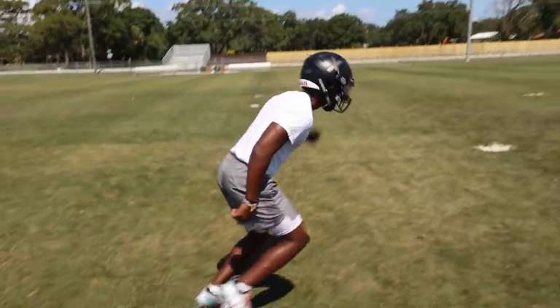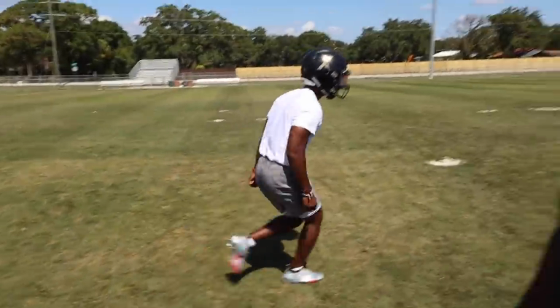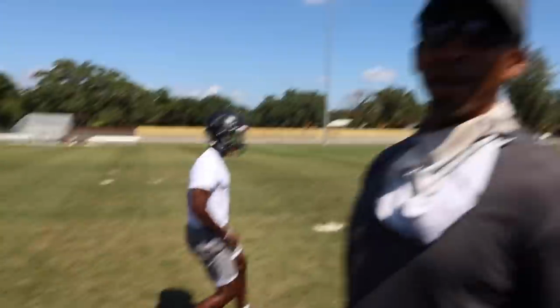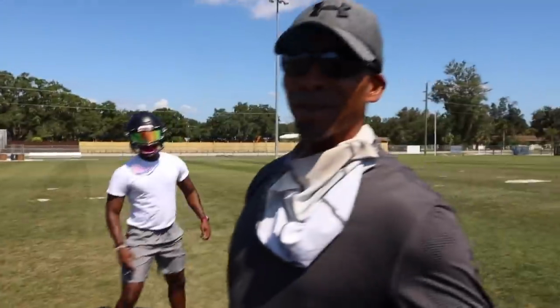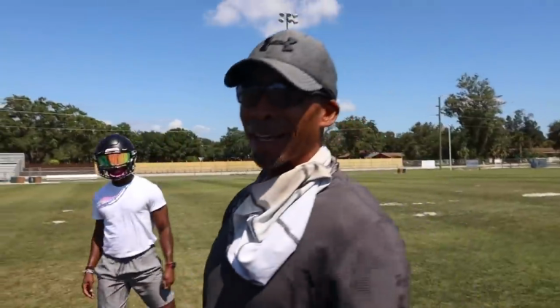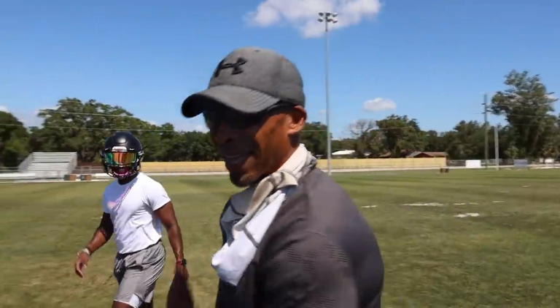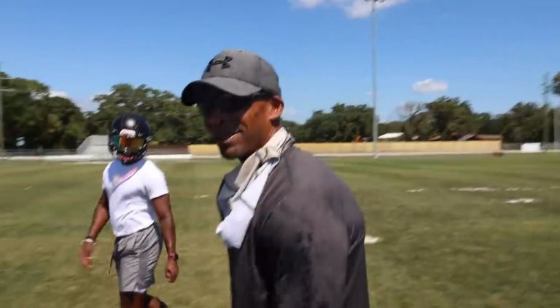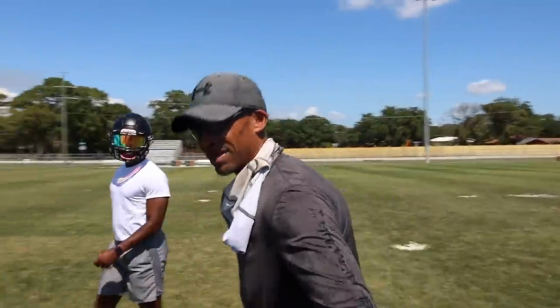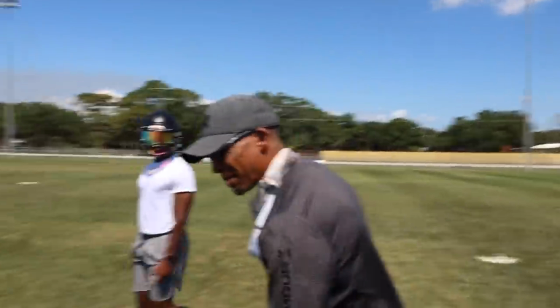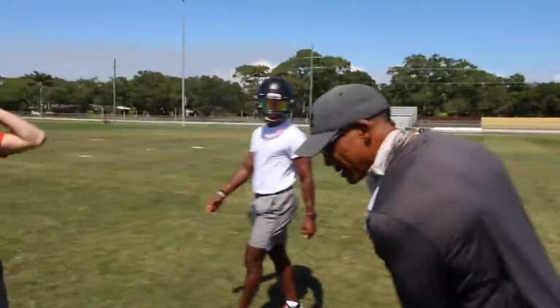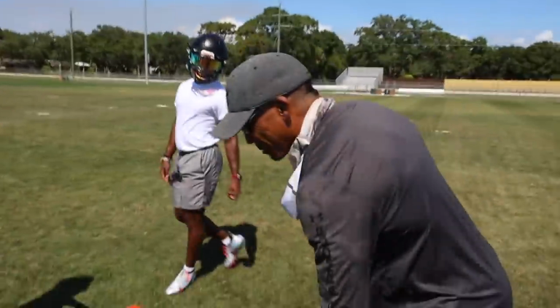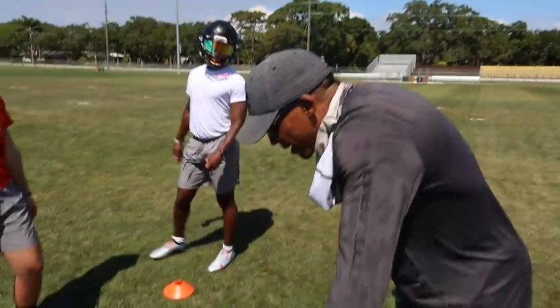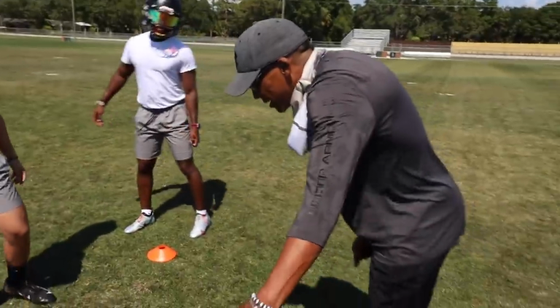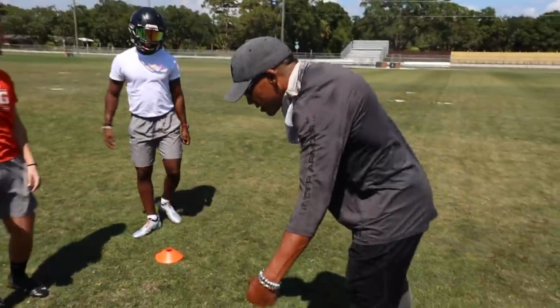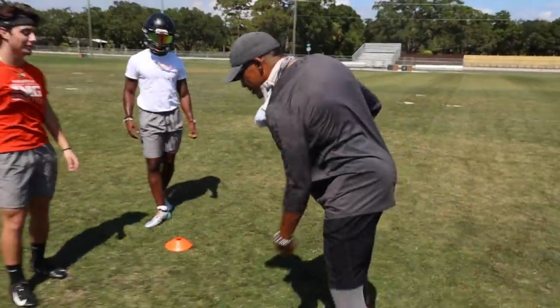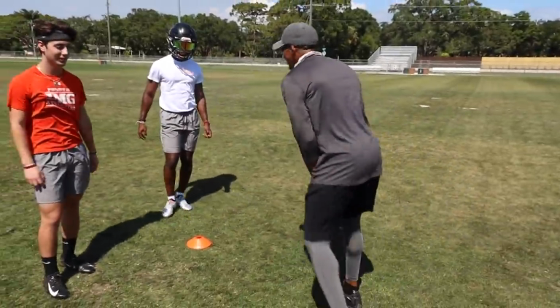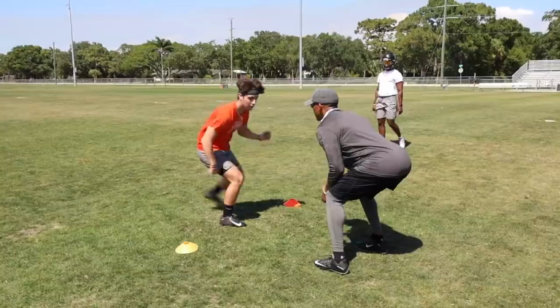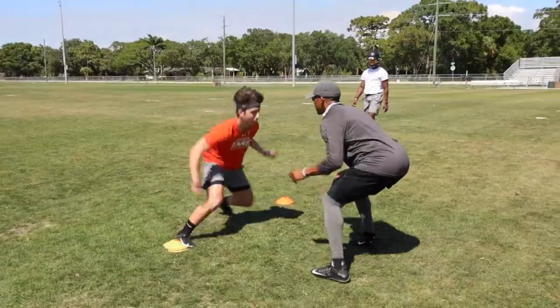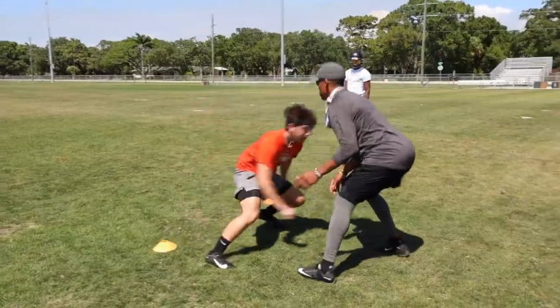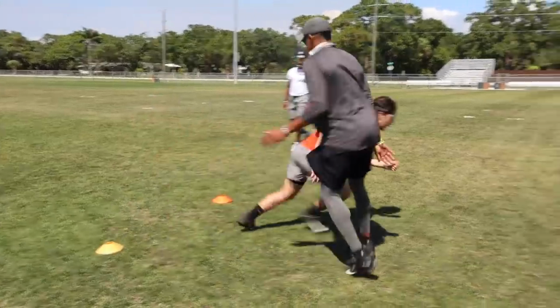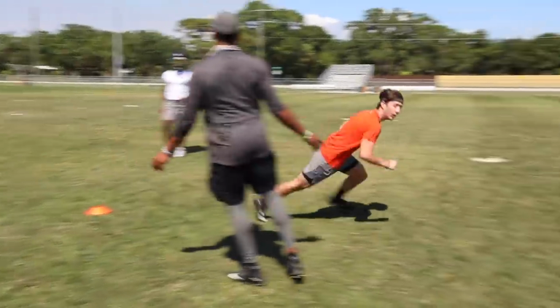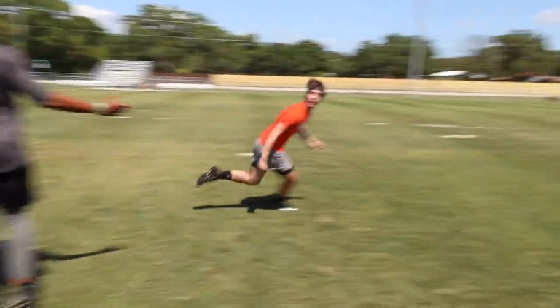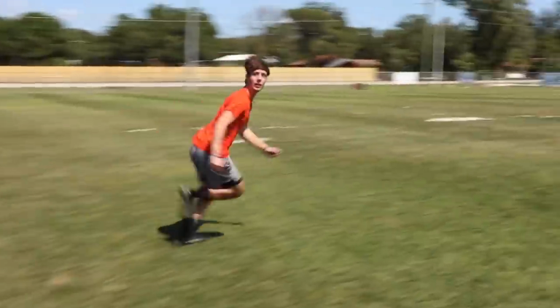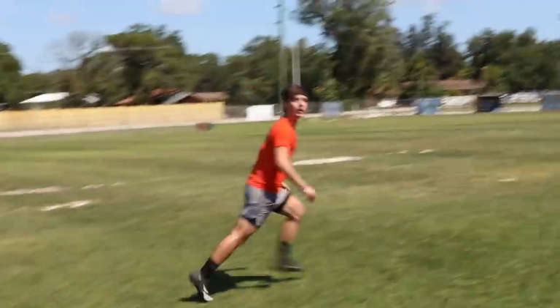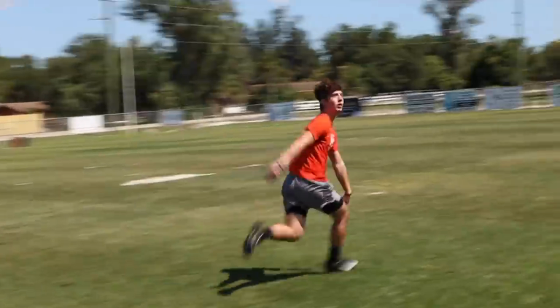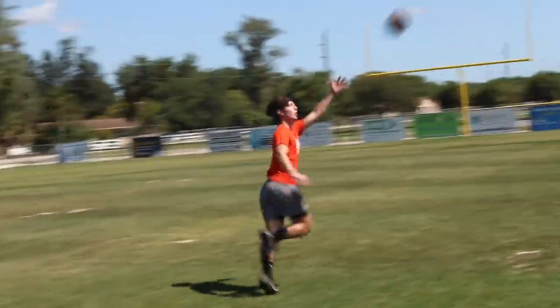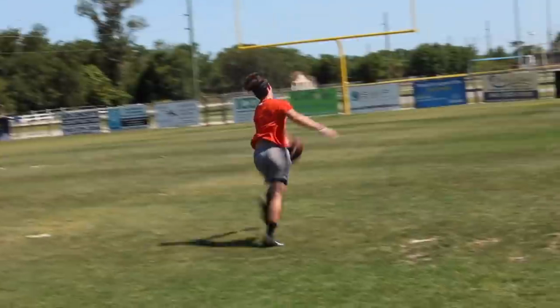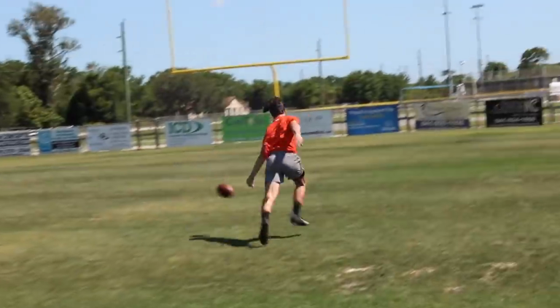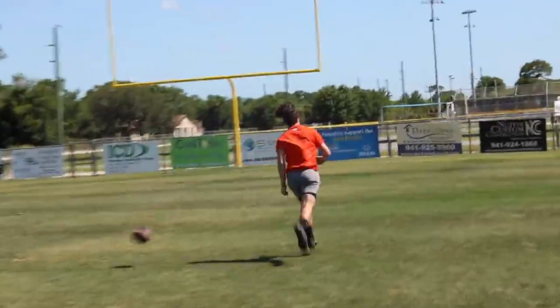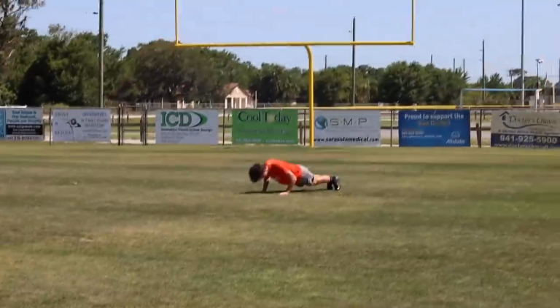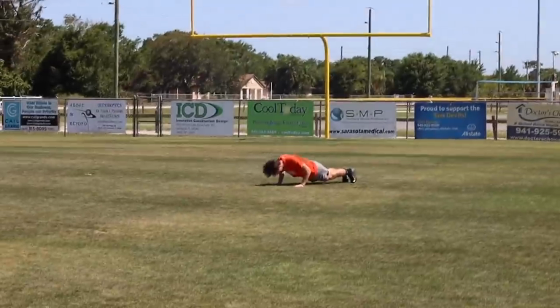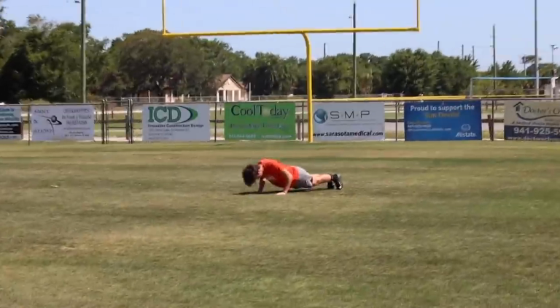I'm going to tell you, my crossover — I was in time. Give me ten.